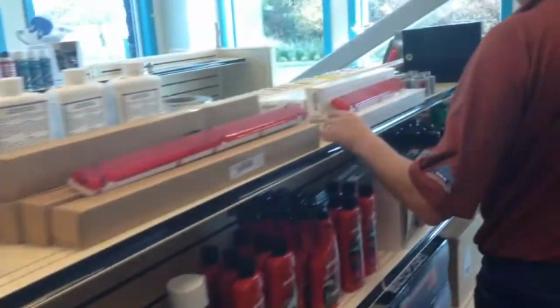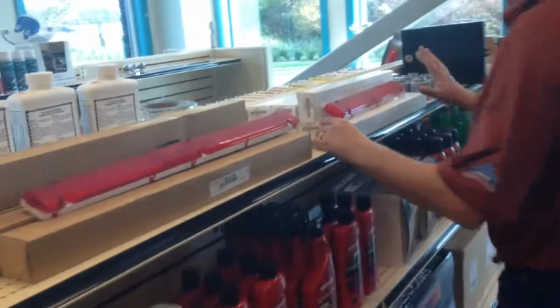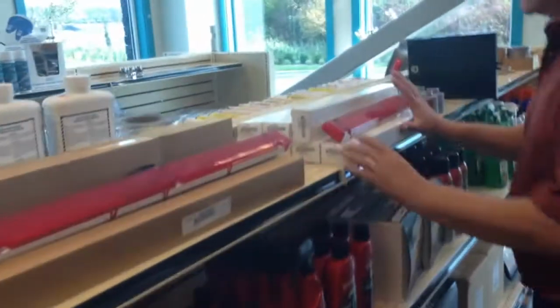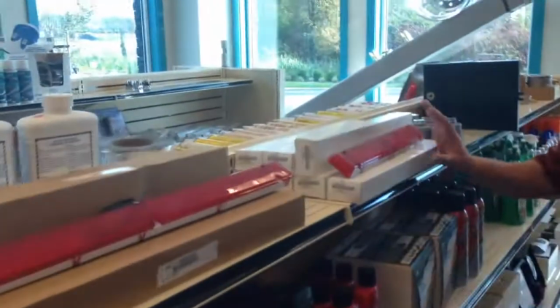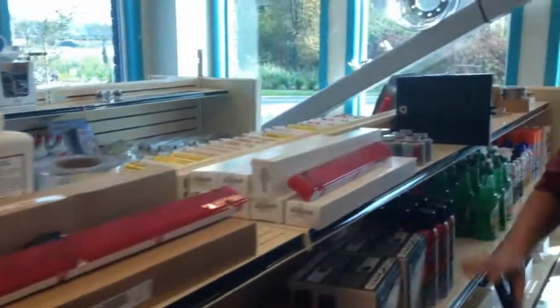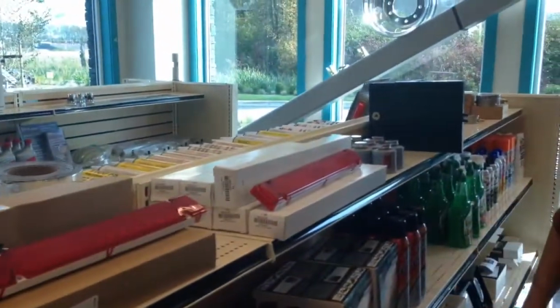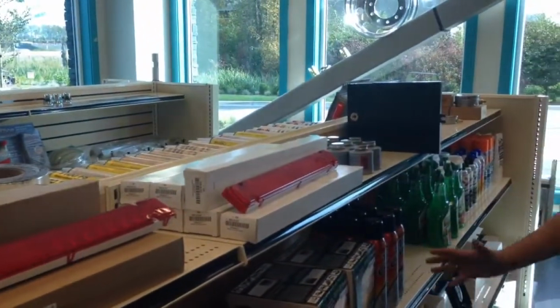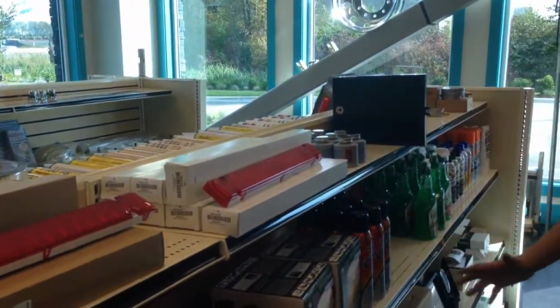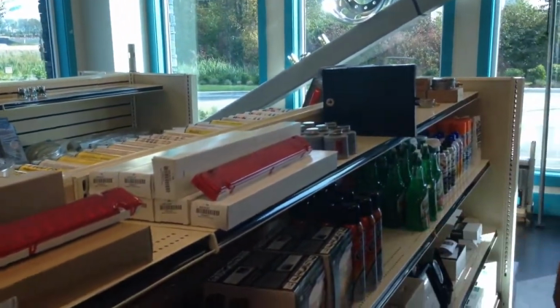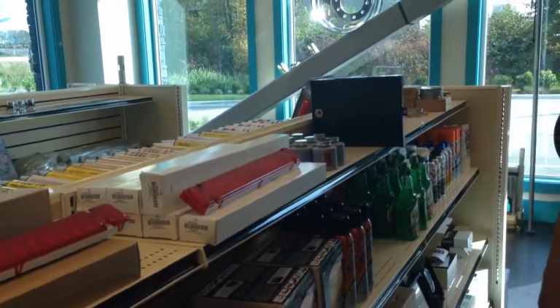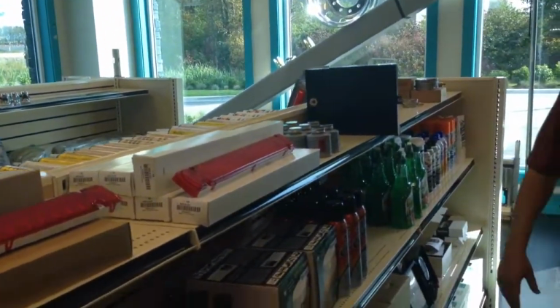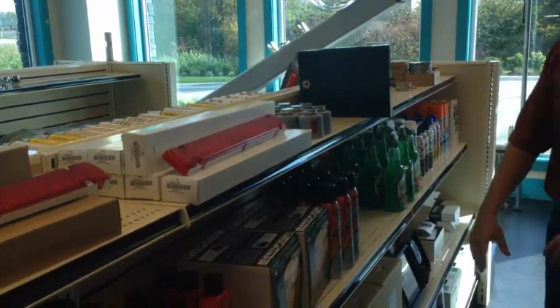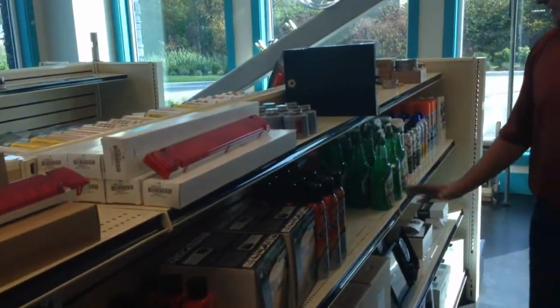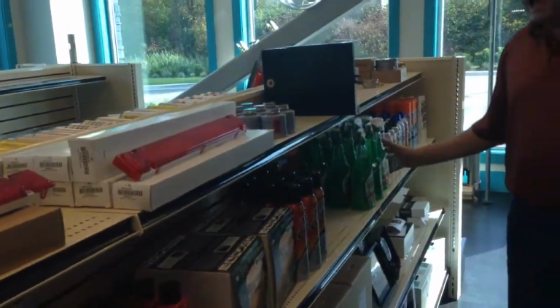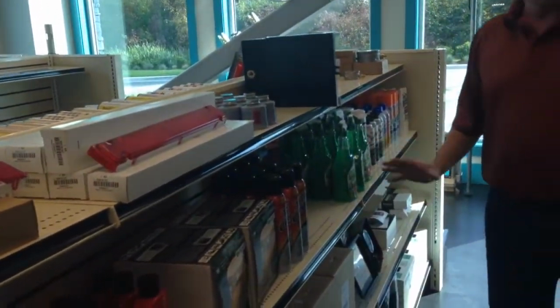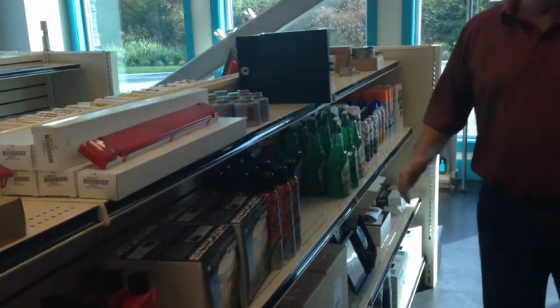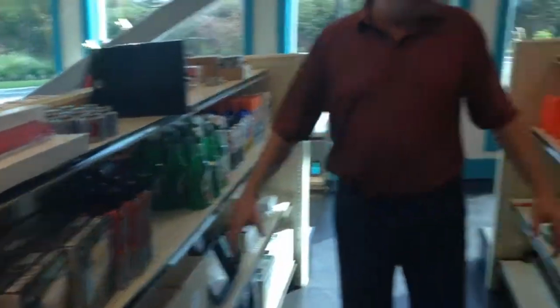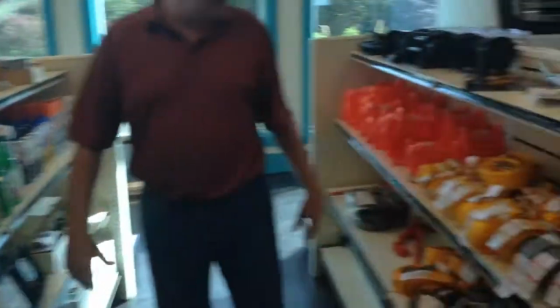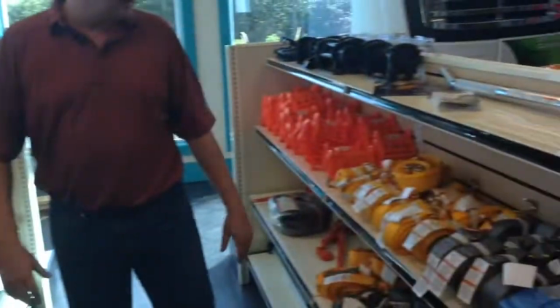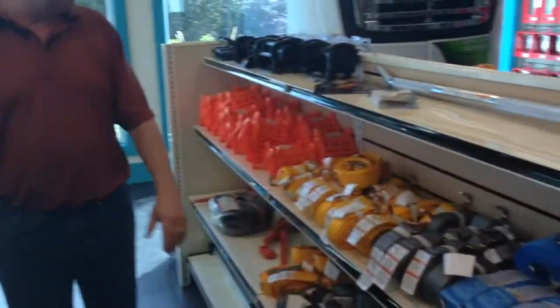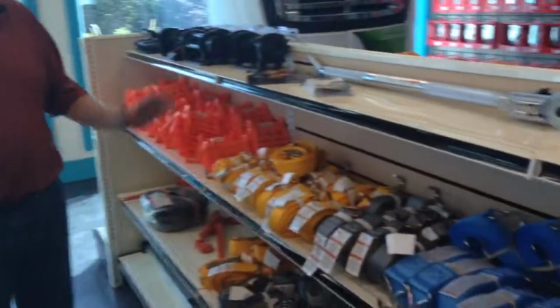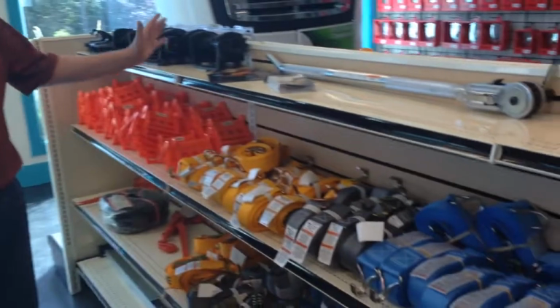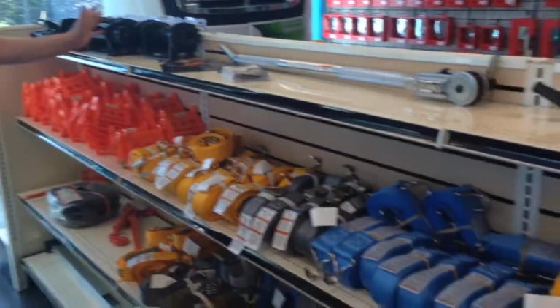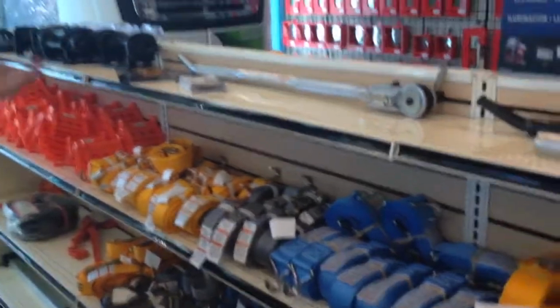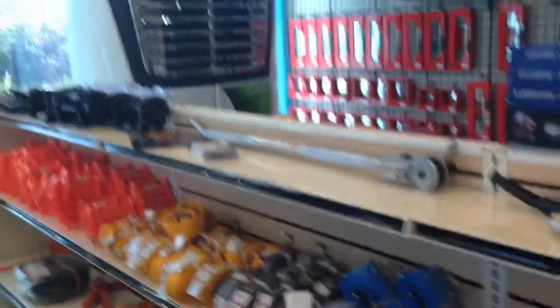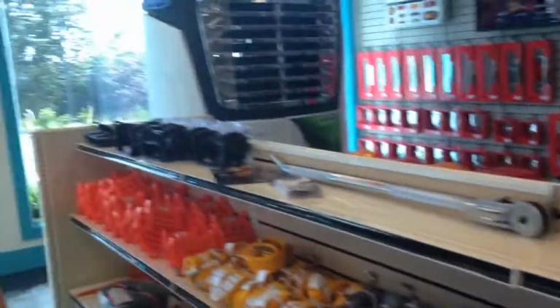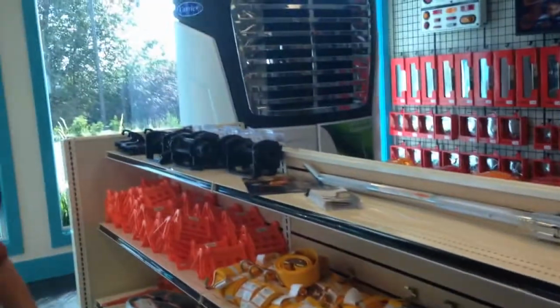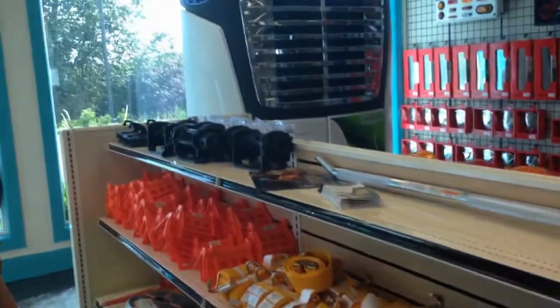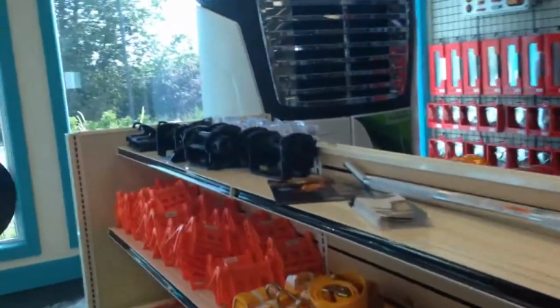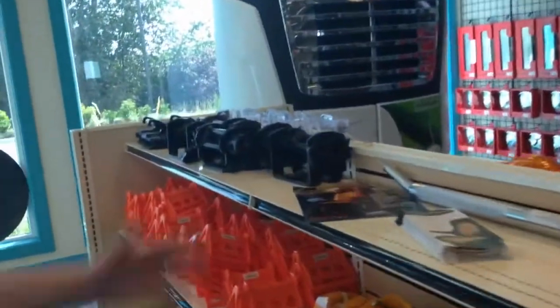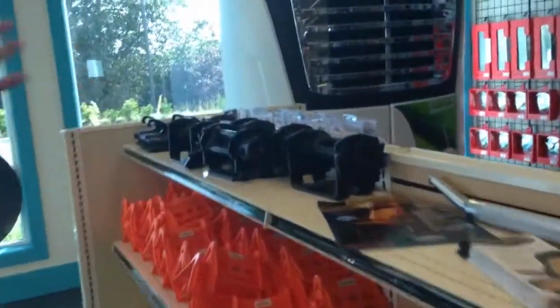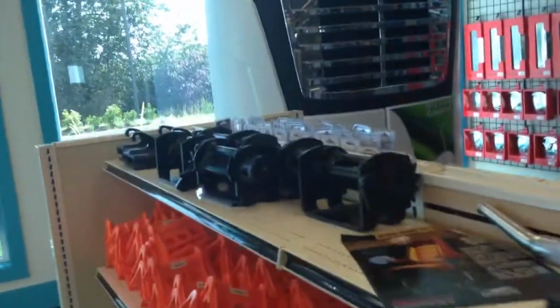Lots of specialty lighting, warning stuff, waxes like I said, cargo control, and mirrors.